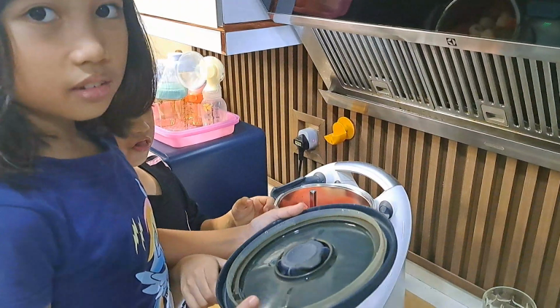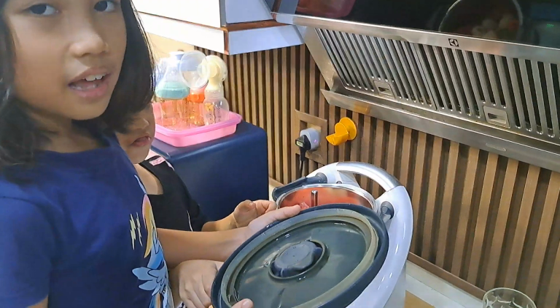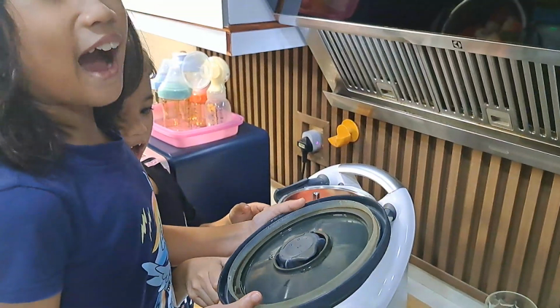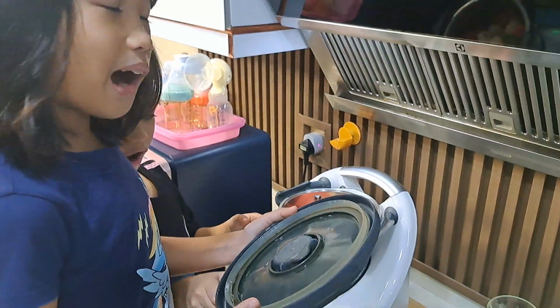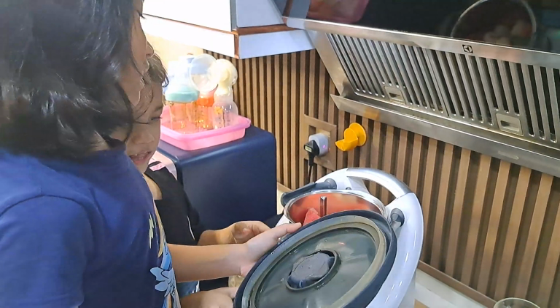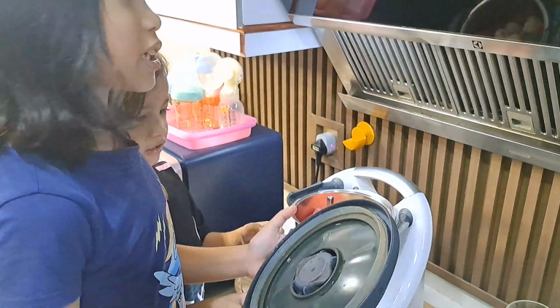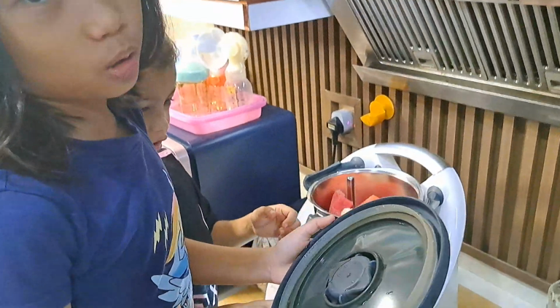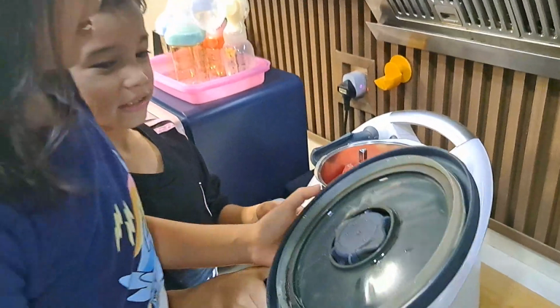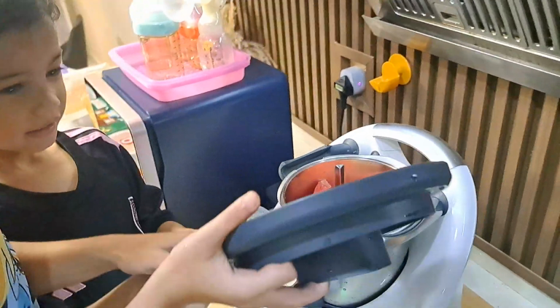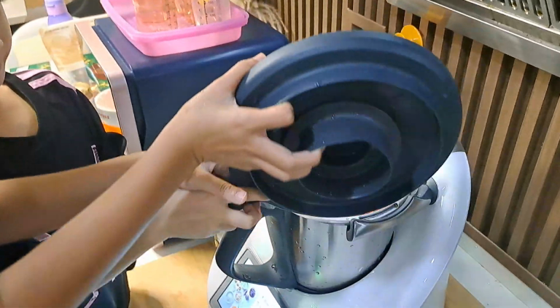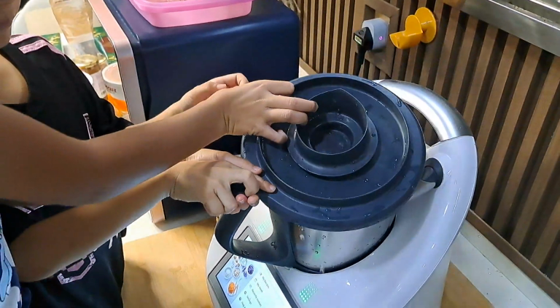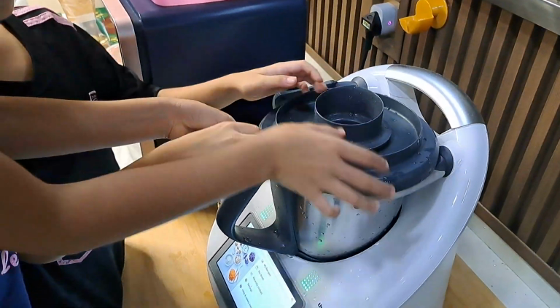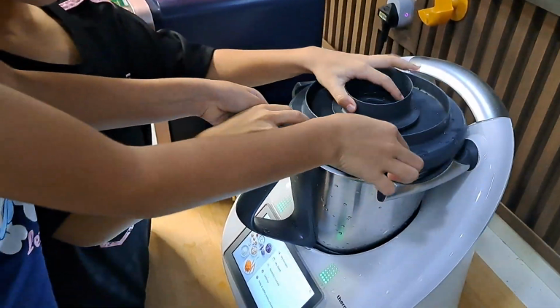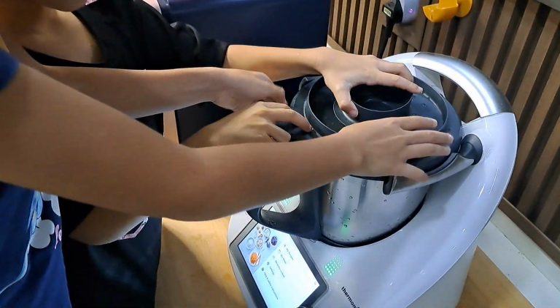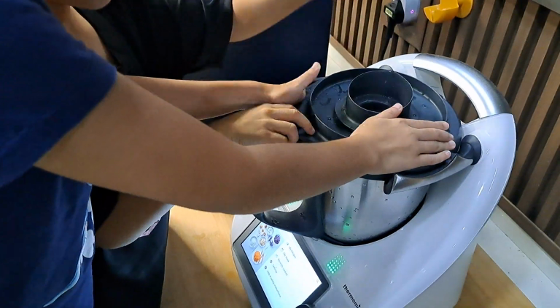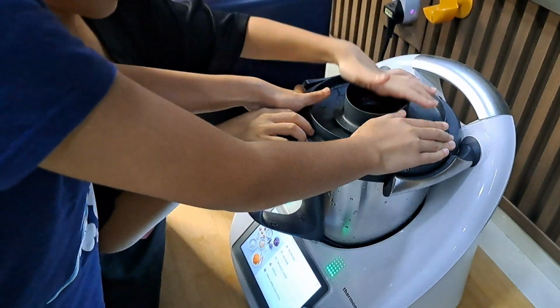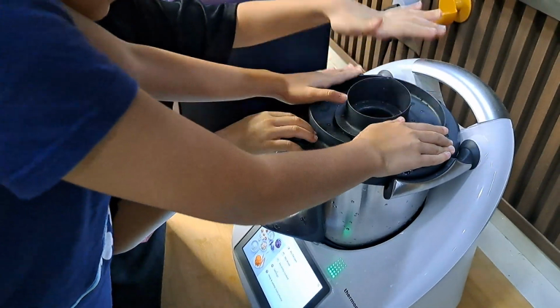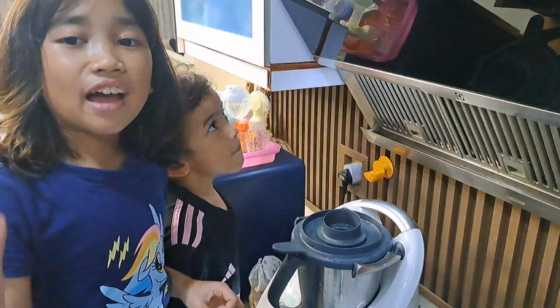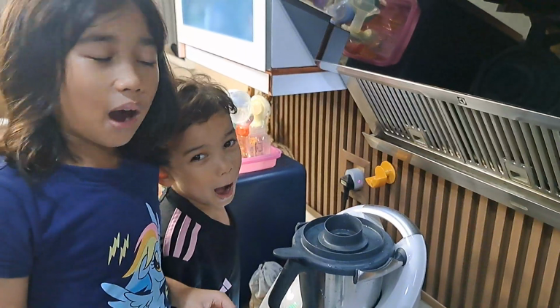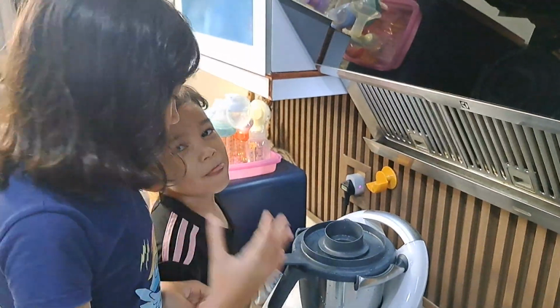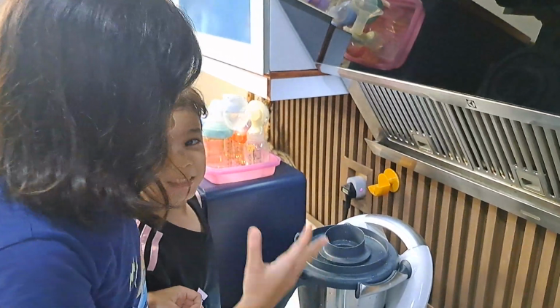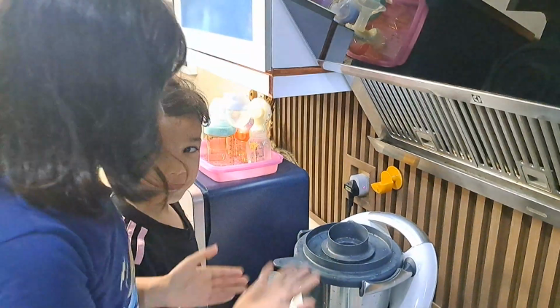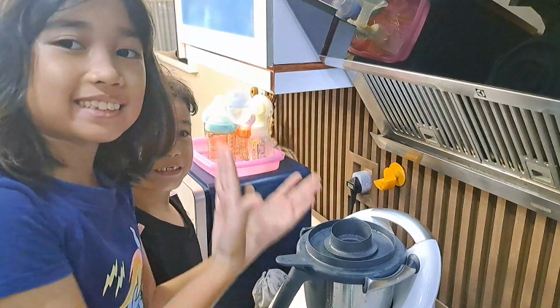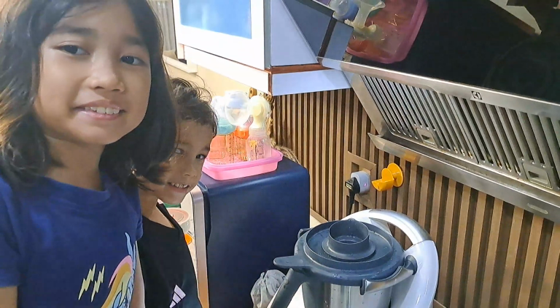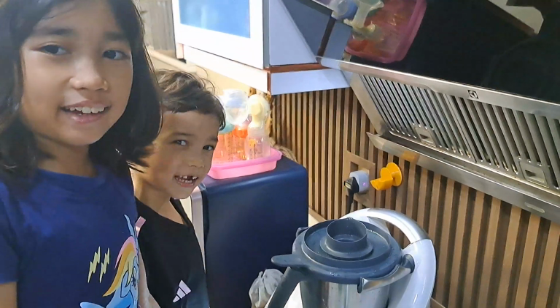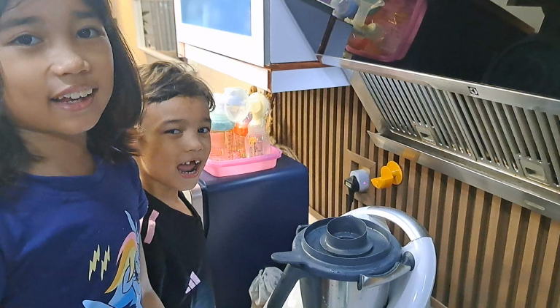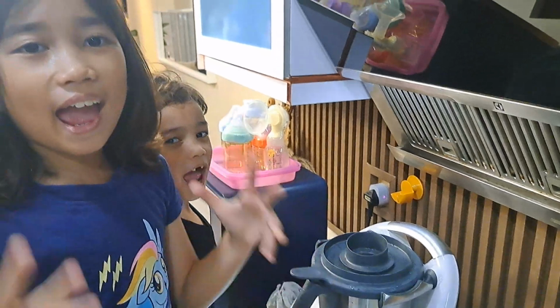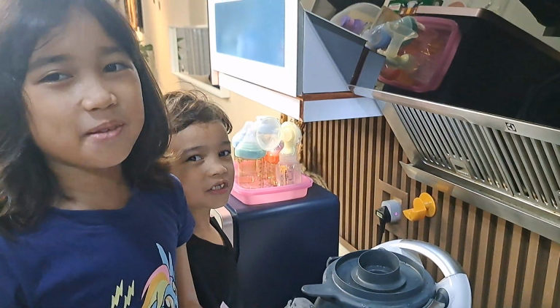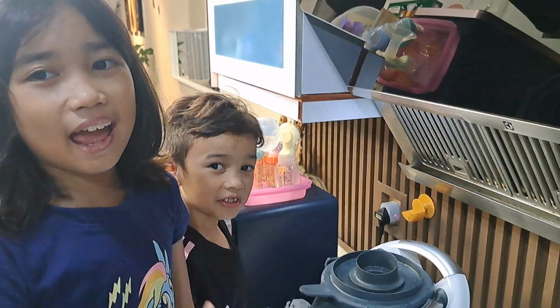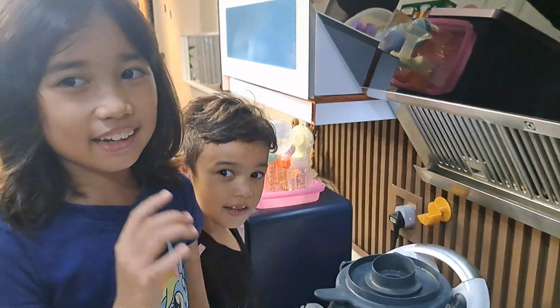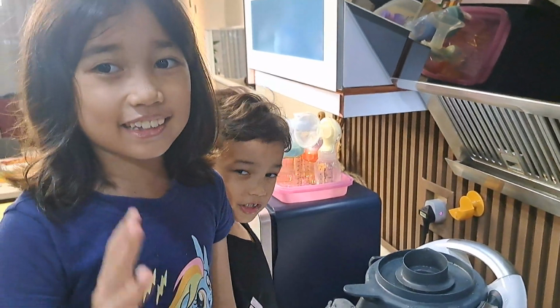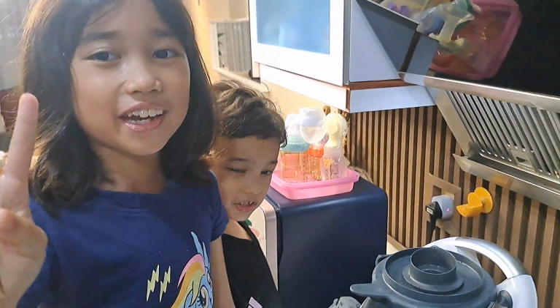Now let's close it. Now let's put six seconds and blend it — three times.